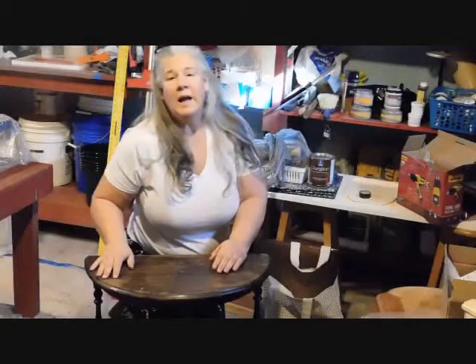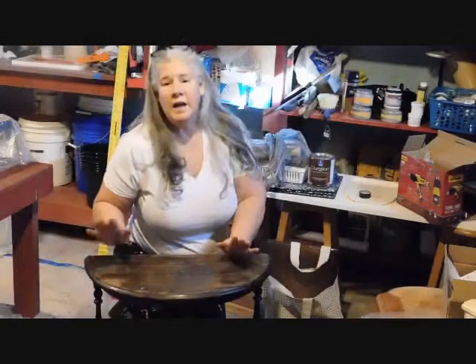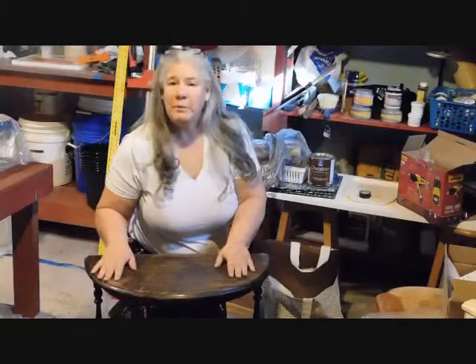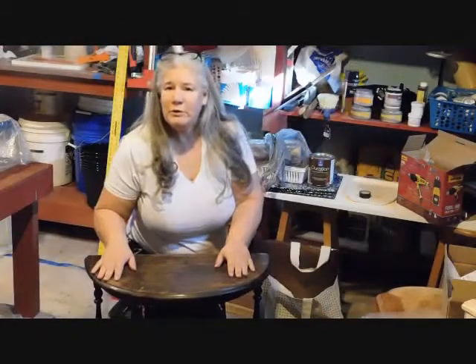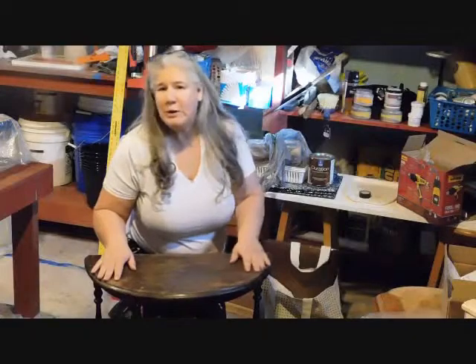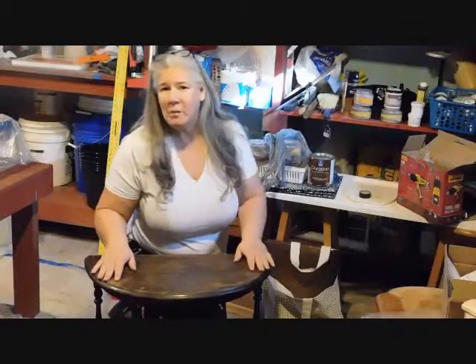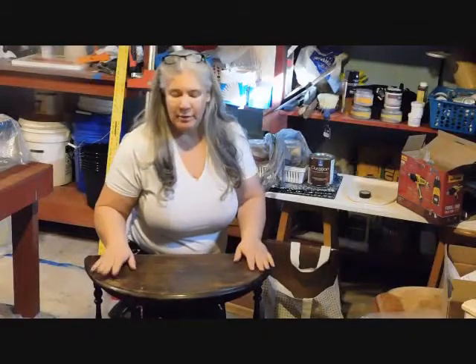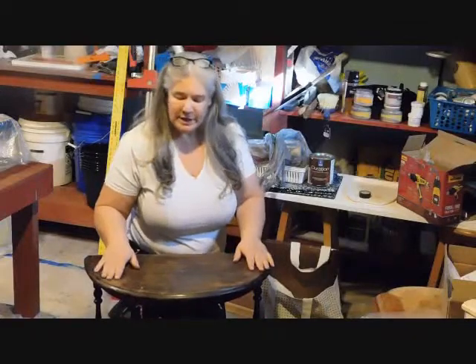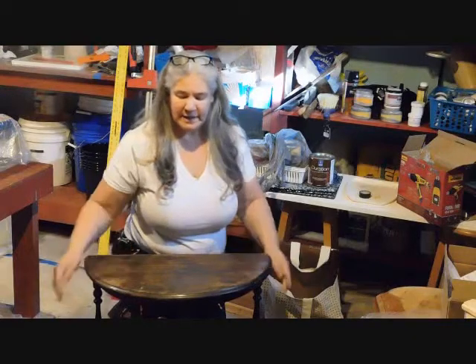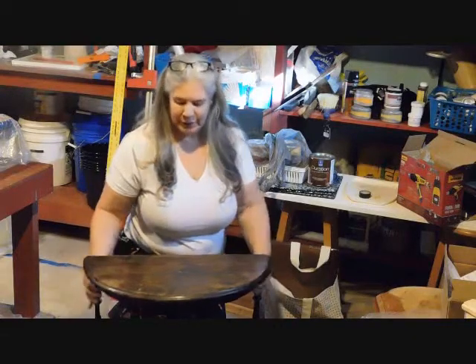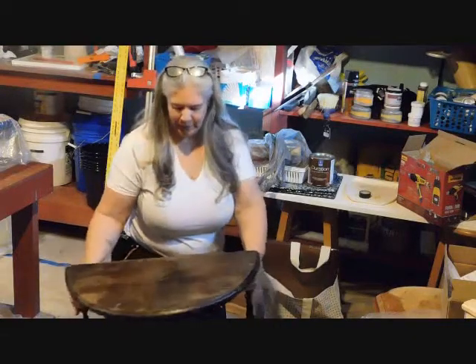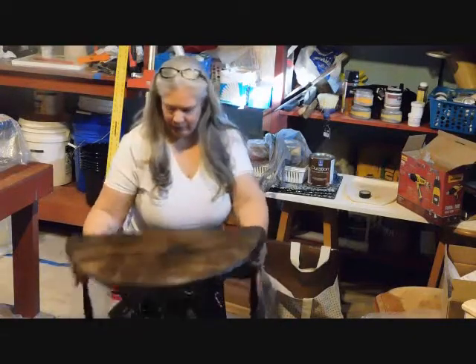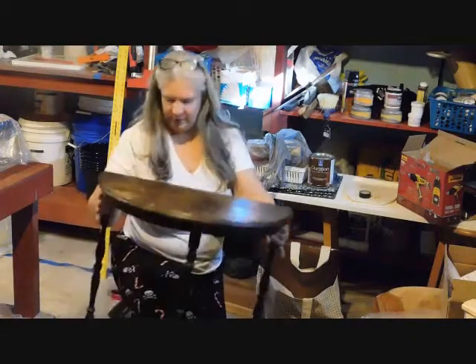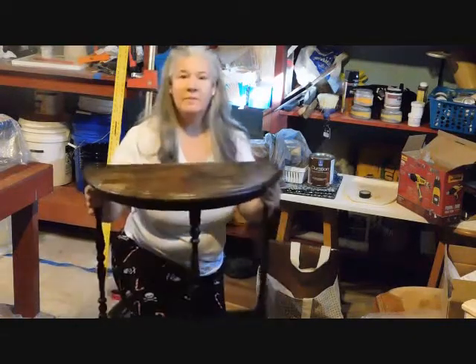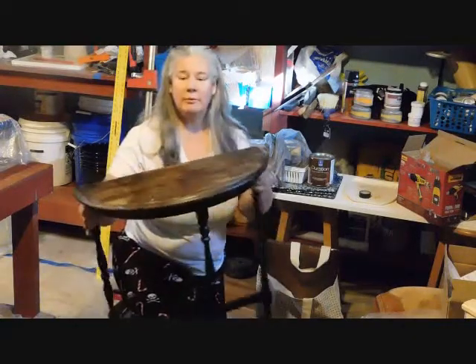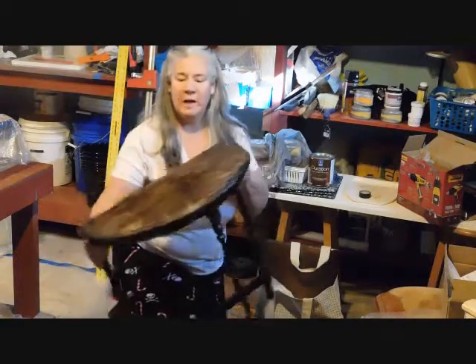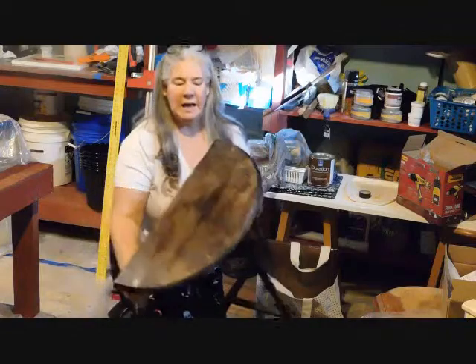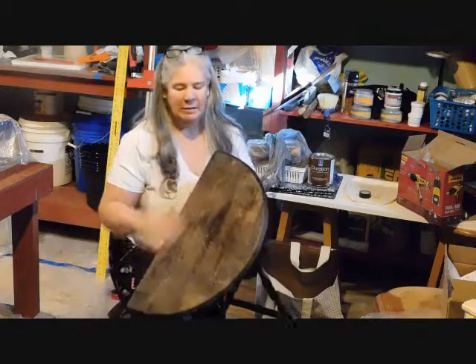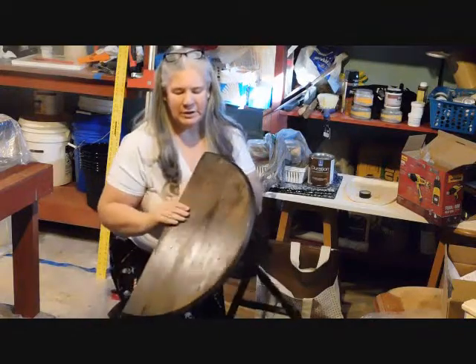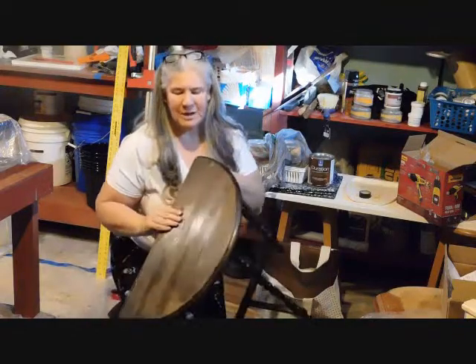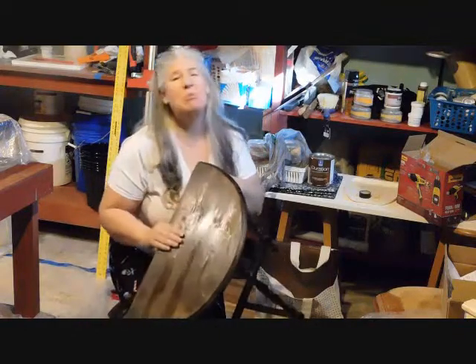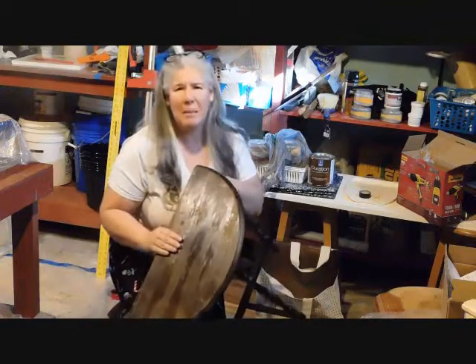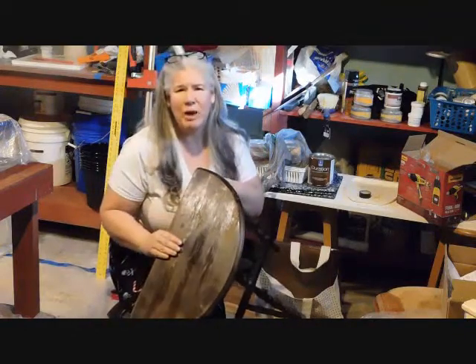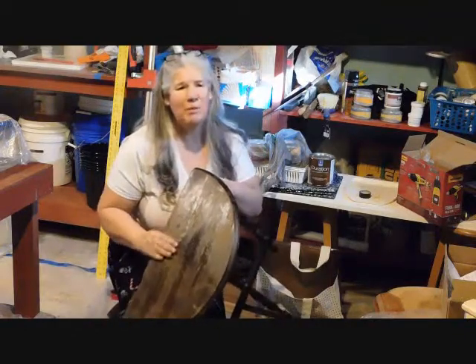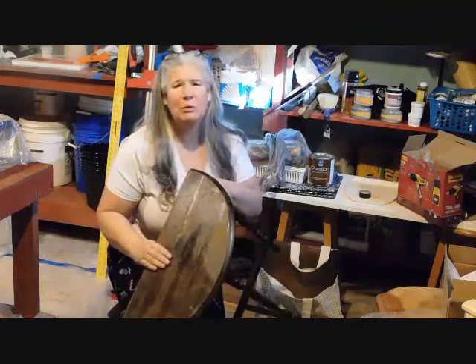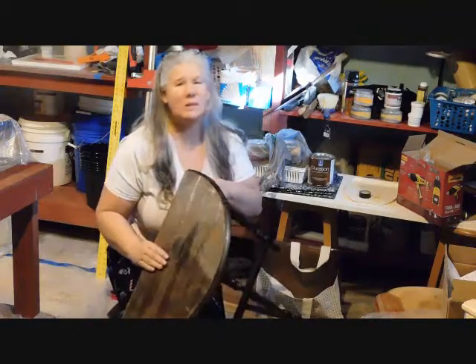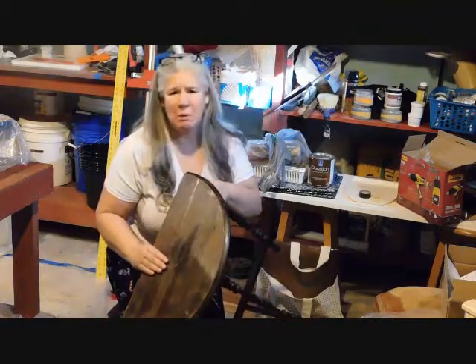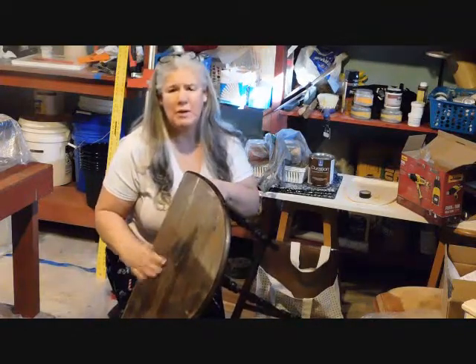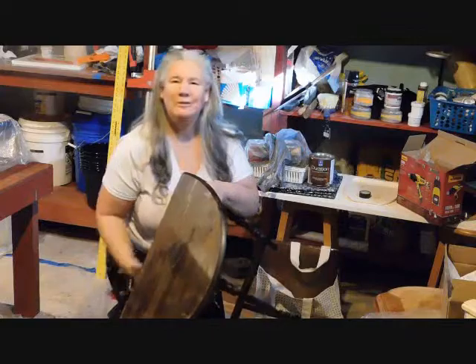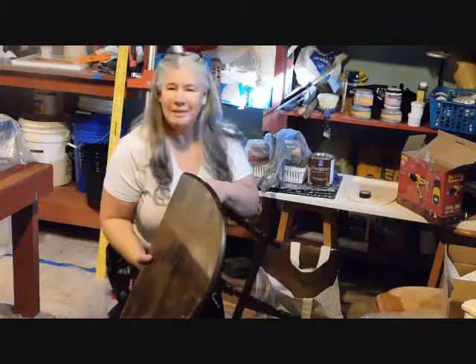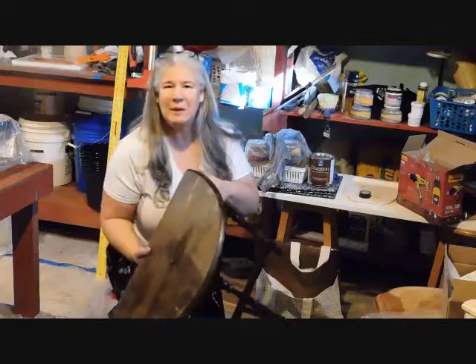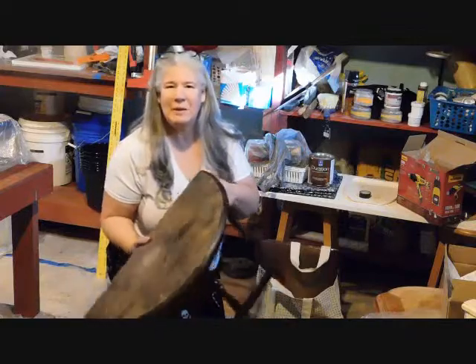Hey guys, I'm Megan with the Surface Restoration Company, and the project today is this cute little table. Maybe not so cute. The top's in really bad shape, but the owner doesn't want to part with it, so let's see what we can do with it.